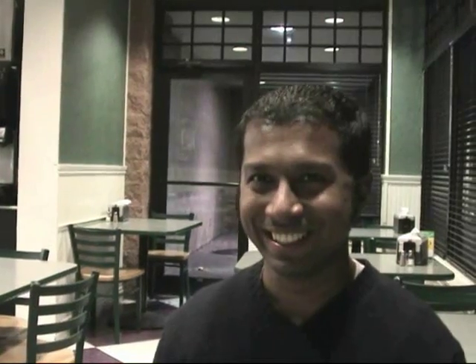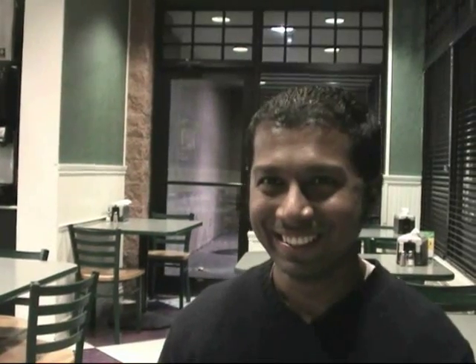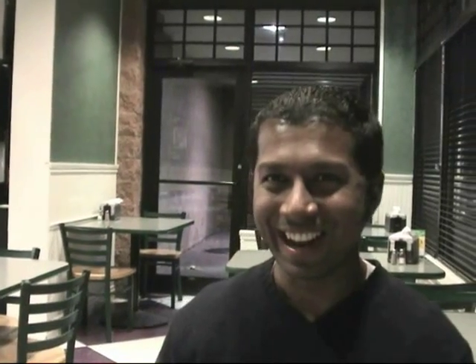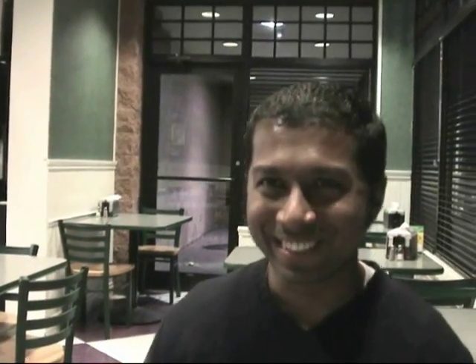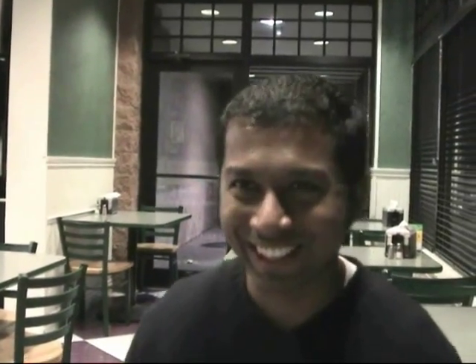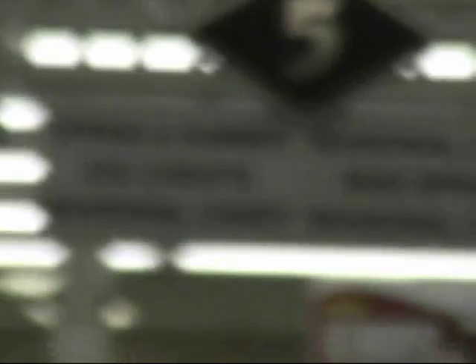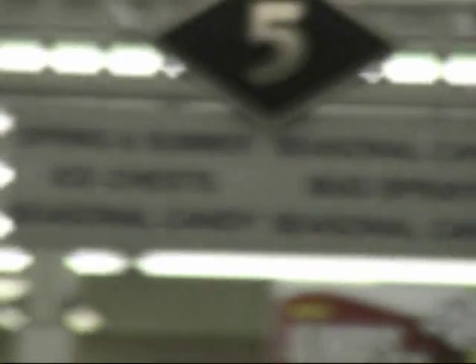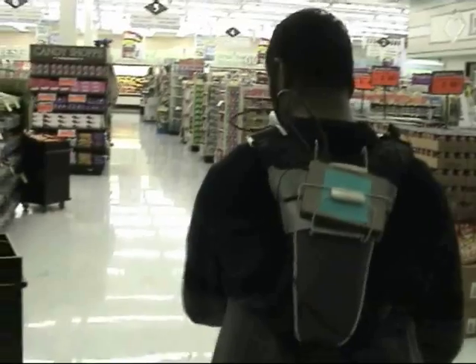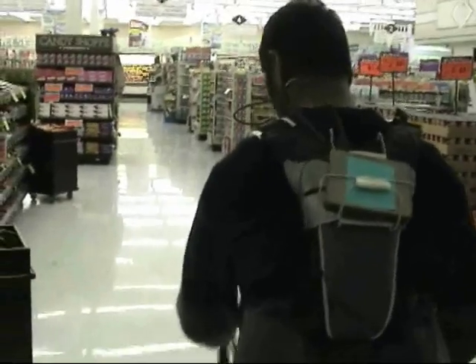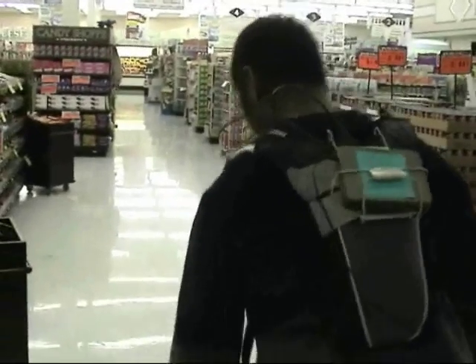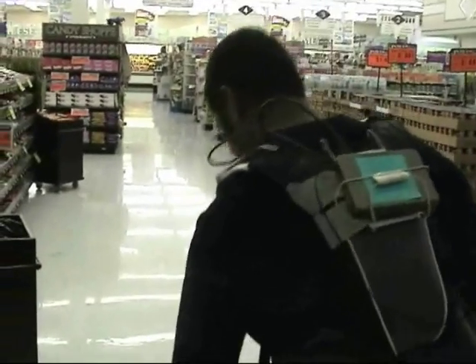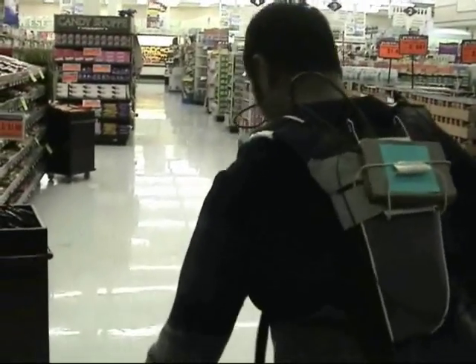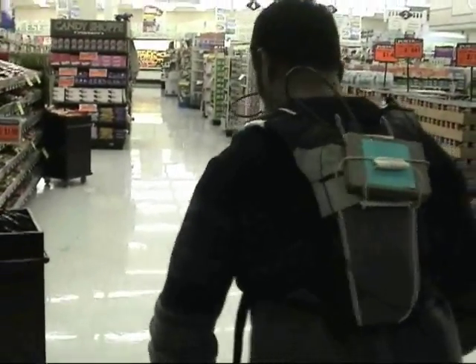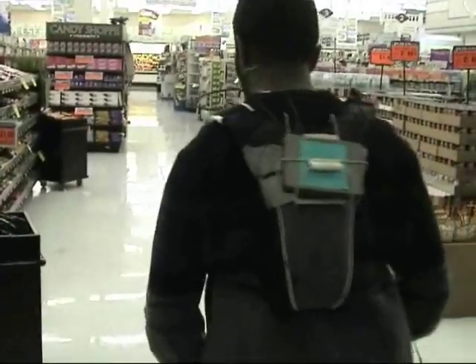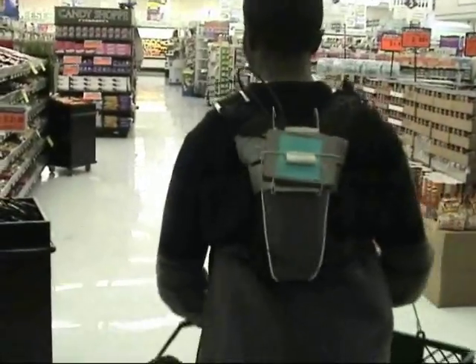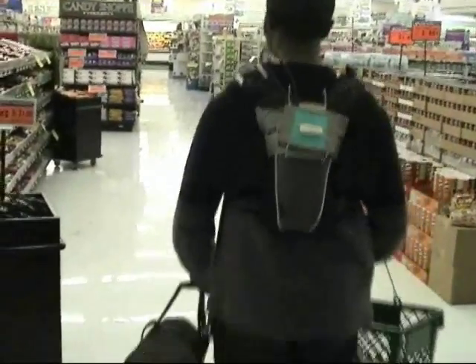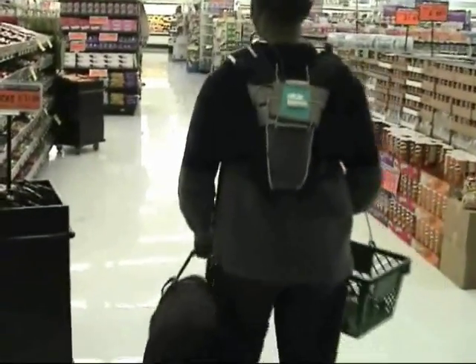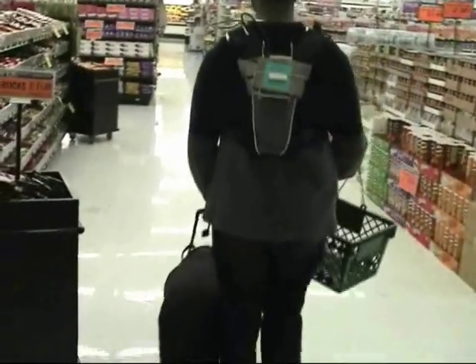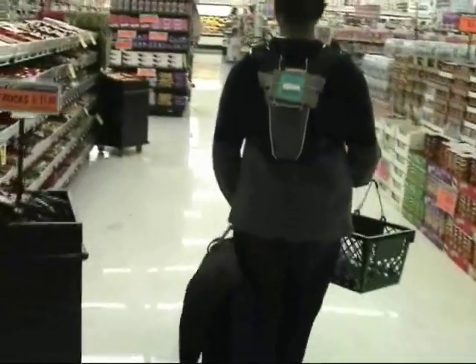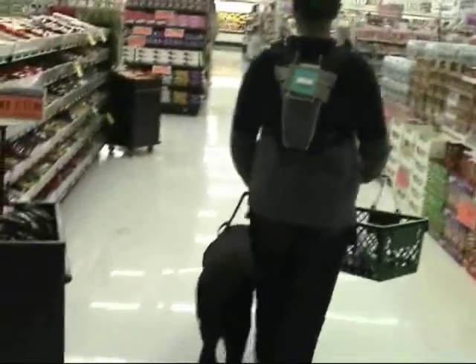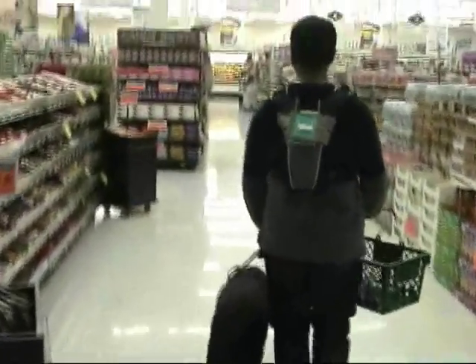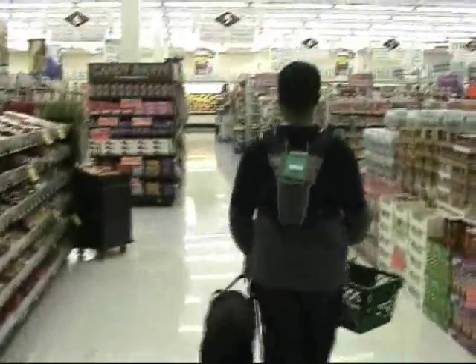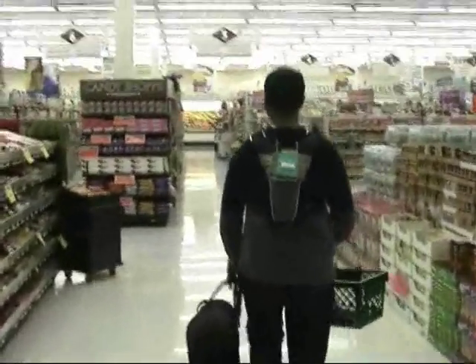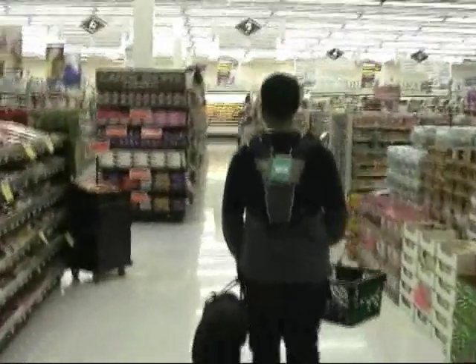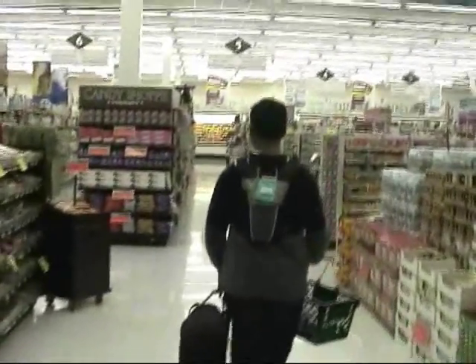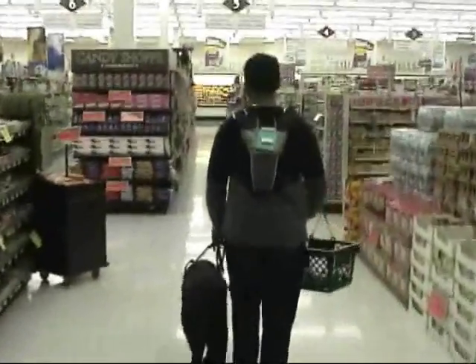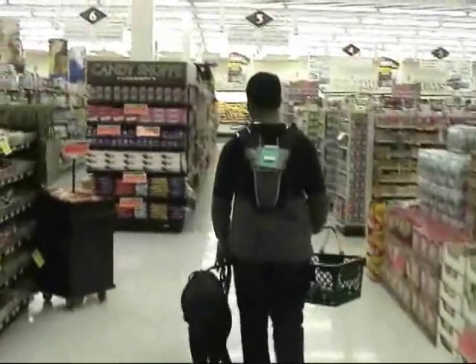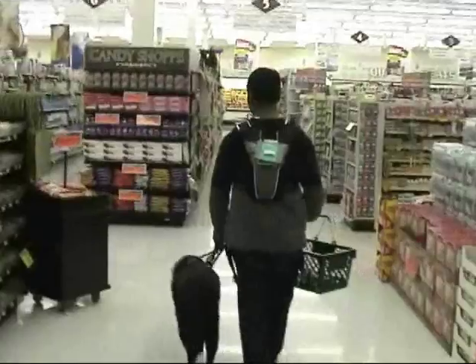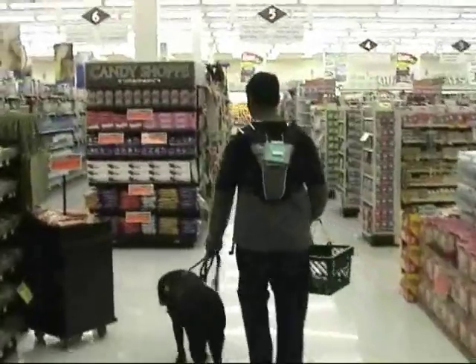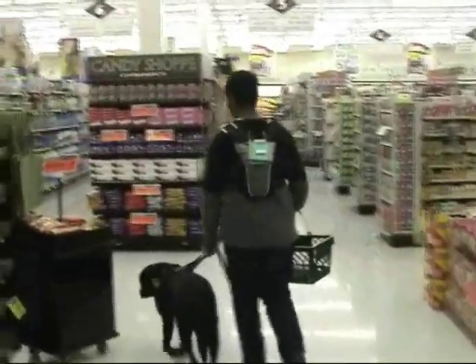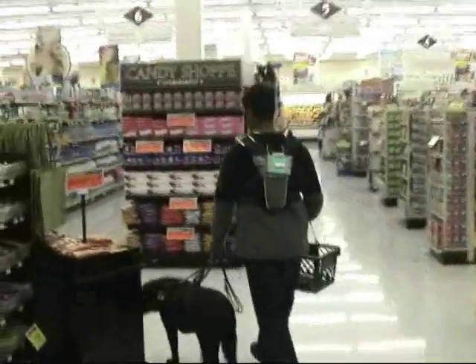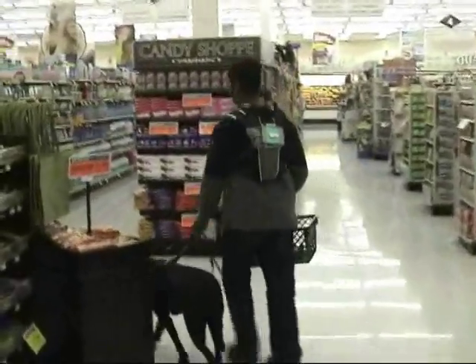This is Sachin Paretron, a visually impaired assistive technology specialist at the Utah State University Center for Persons with Disabilities, testing the ShopTalk system at Lee's Marketplace in Logan, Utah.